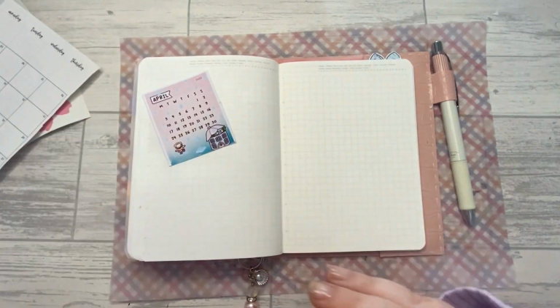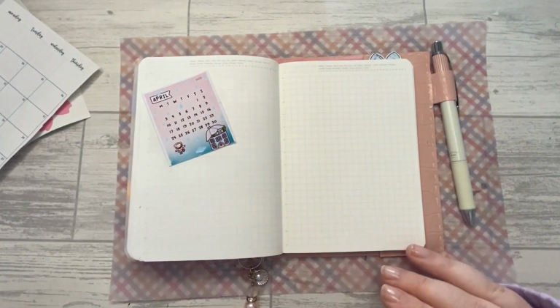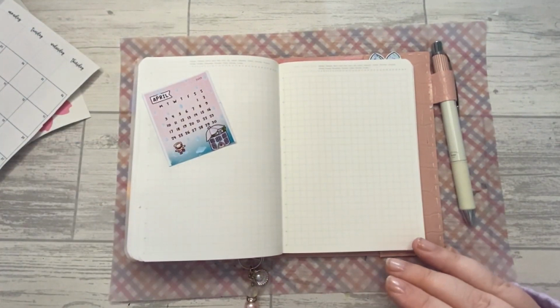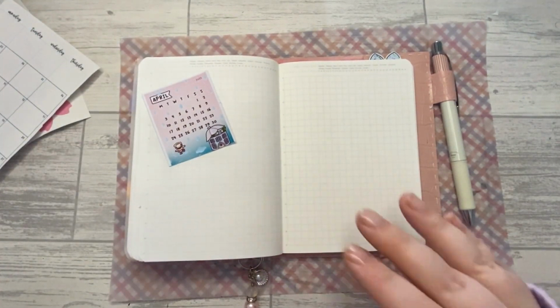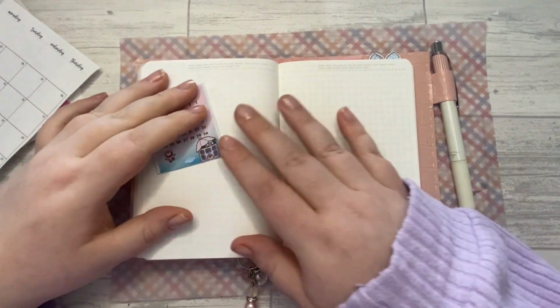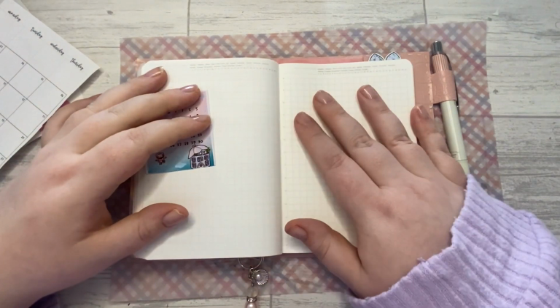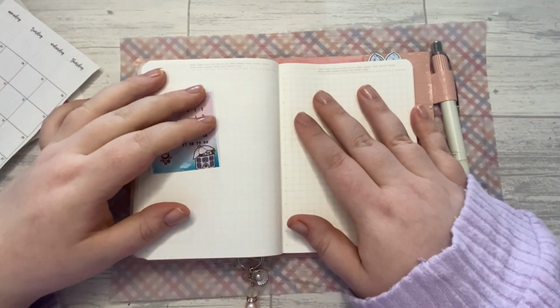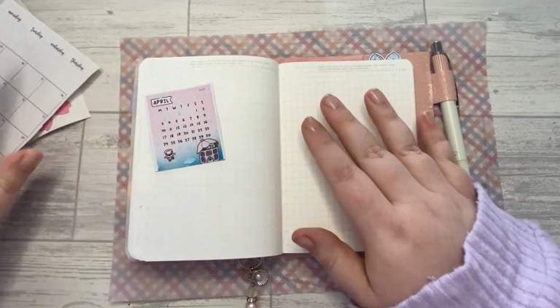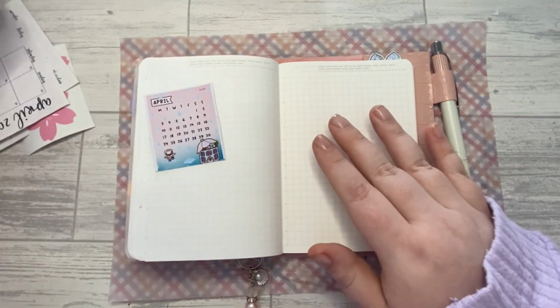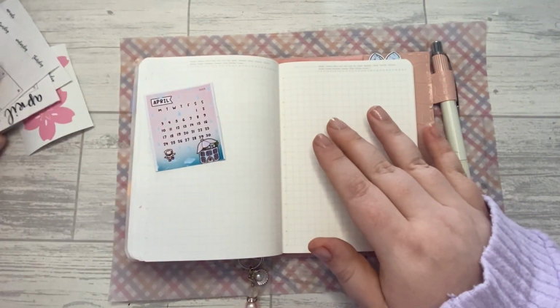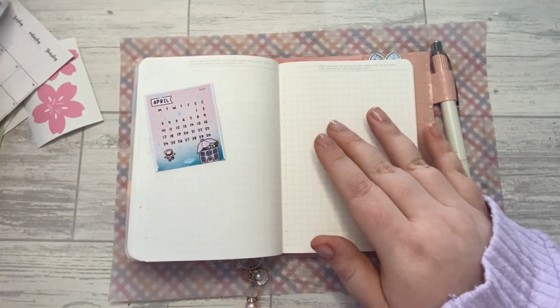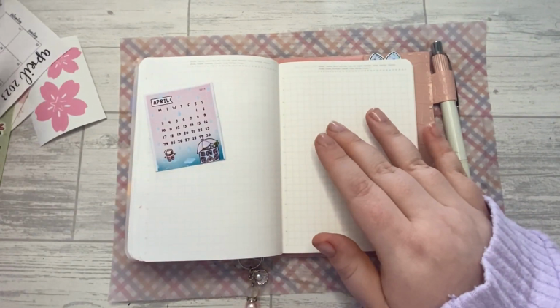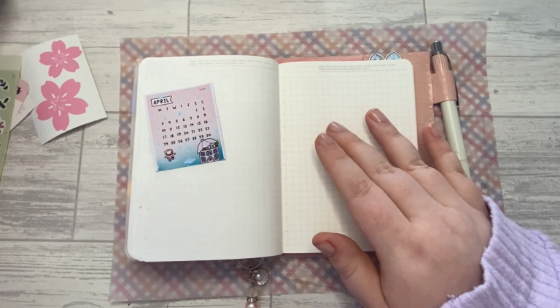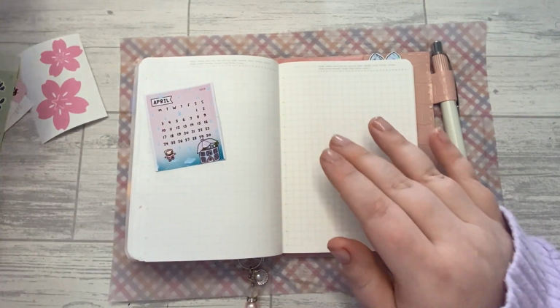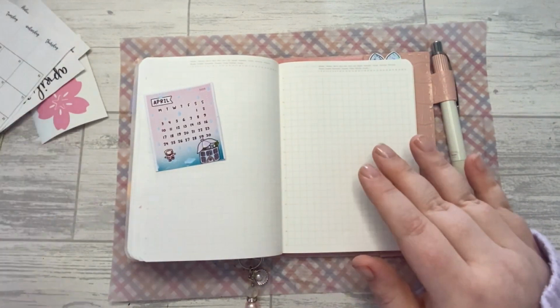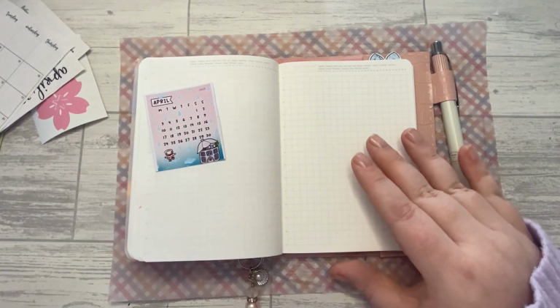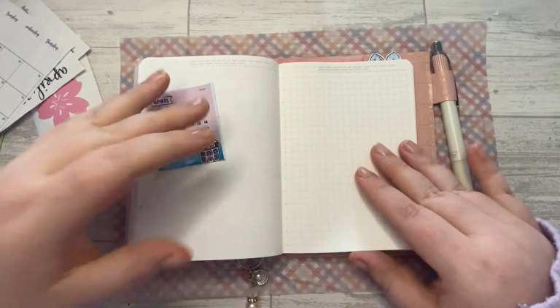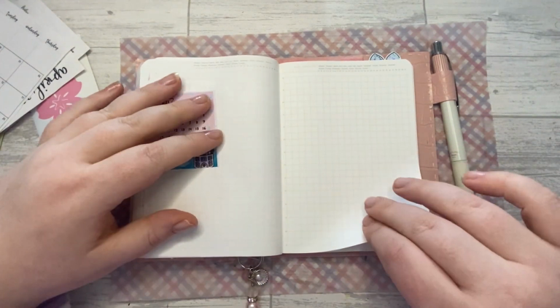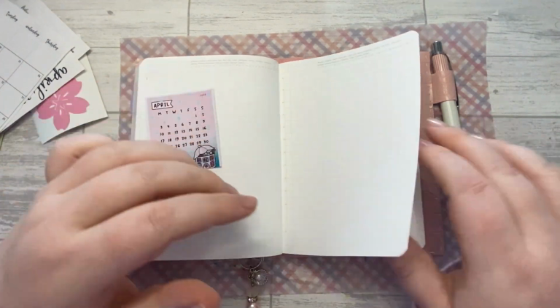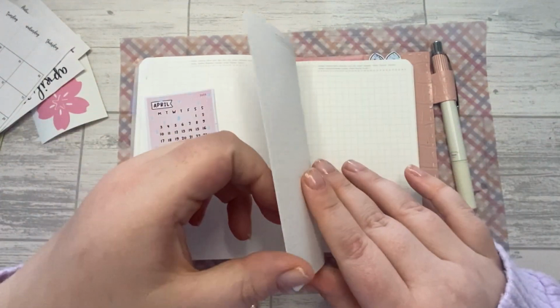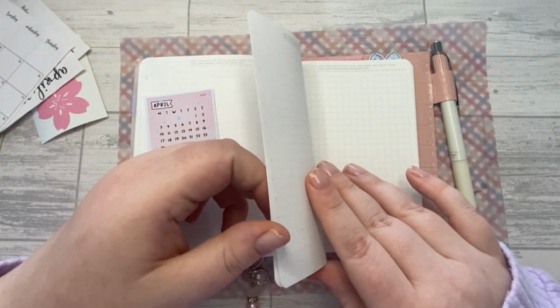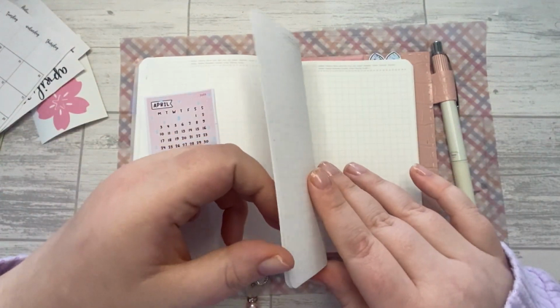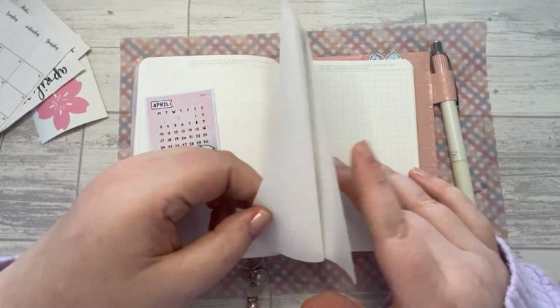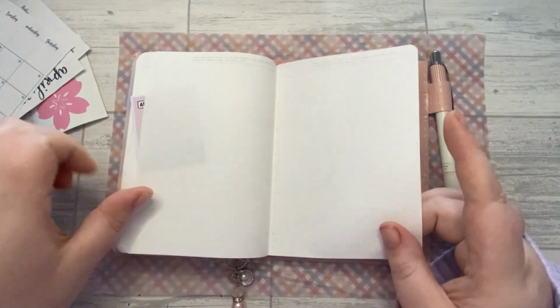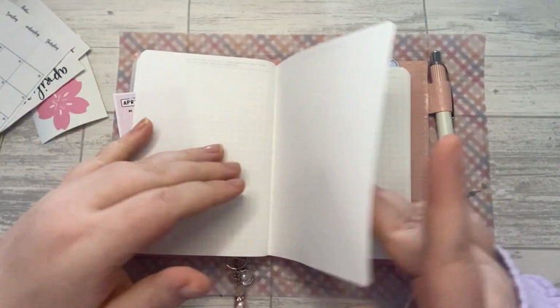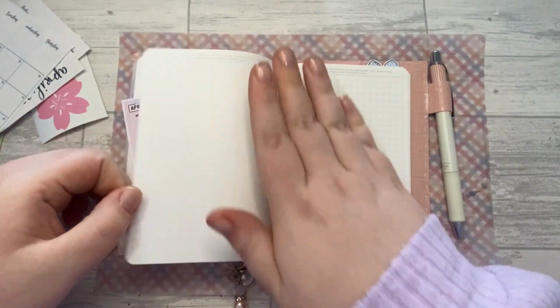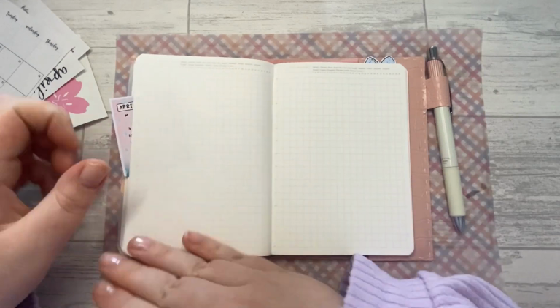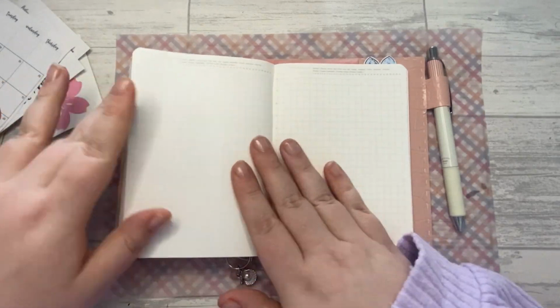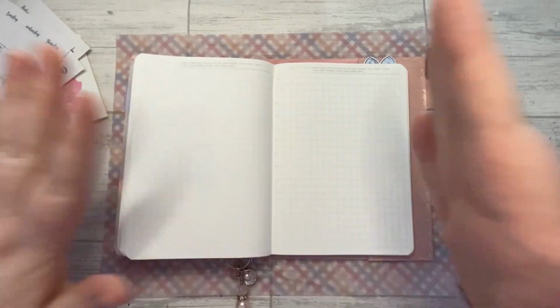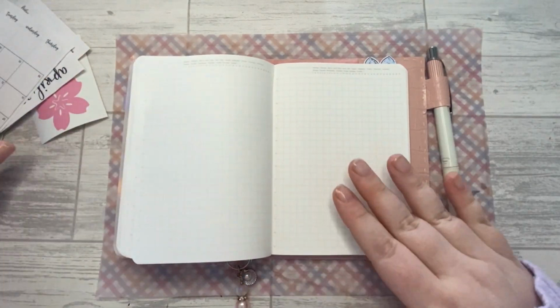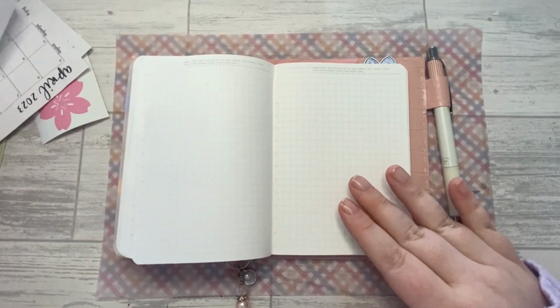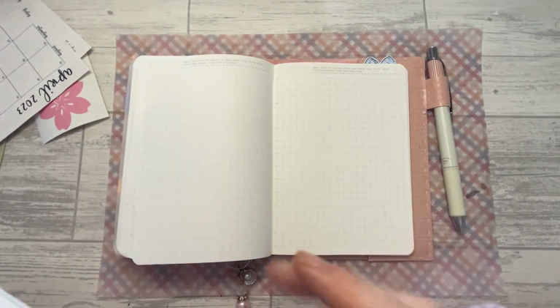I'm not sure how I want to do this — I should have really thought about it beforehand. You know what, I'm going to stick the calendars down while I think about it. Let's do it a little bit different — why not? They're quite a nice little fit.